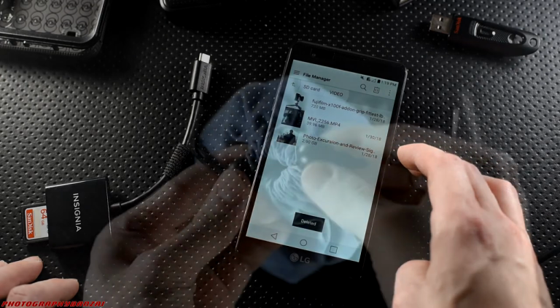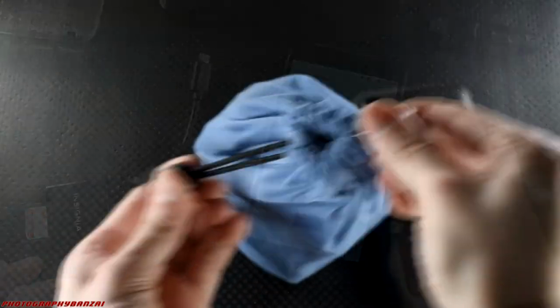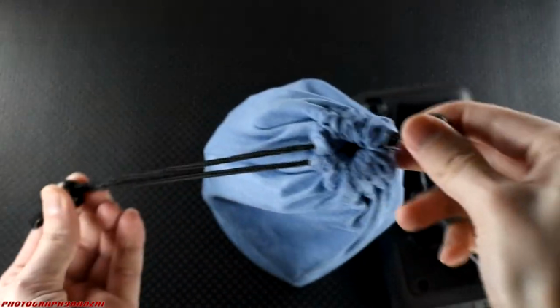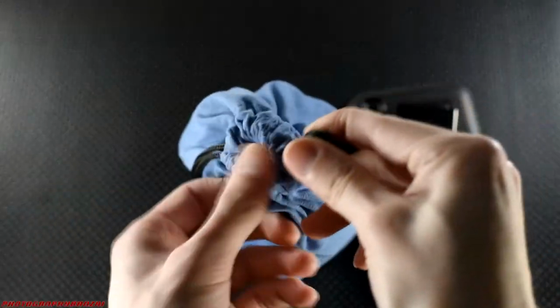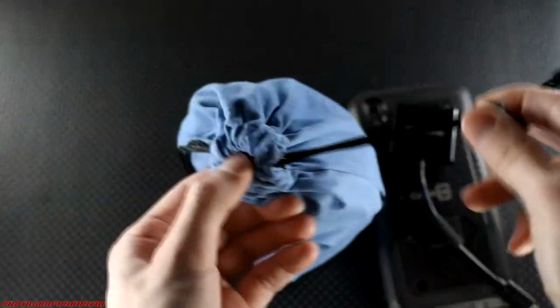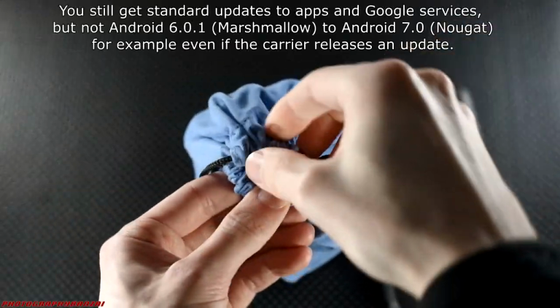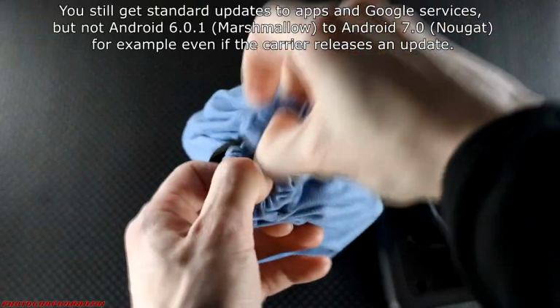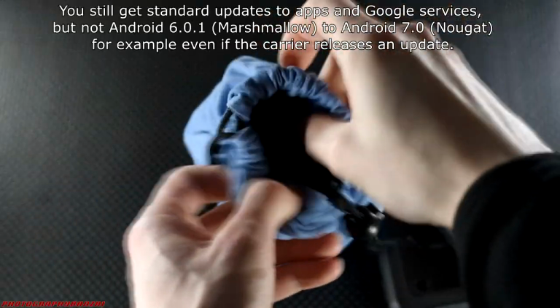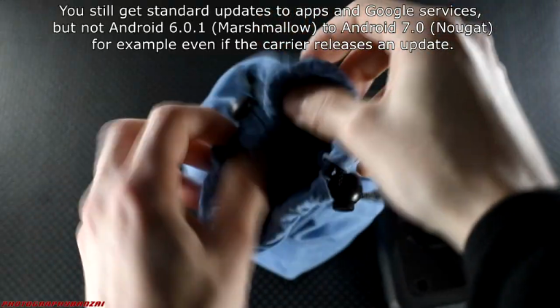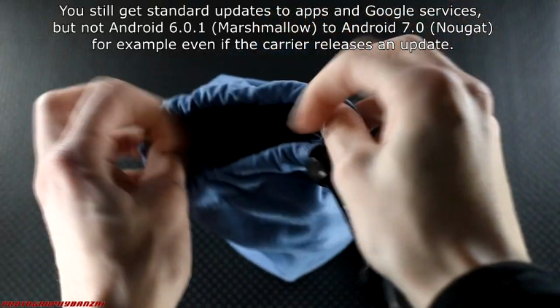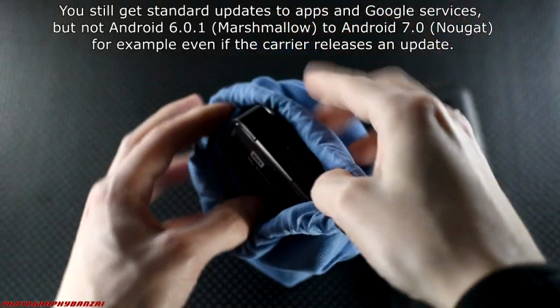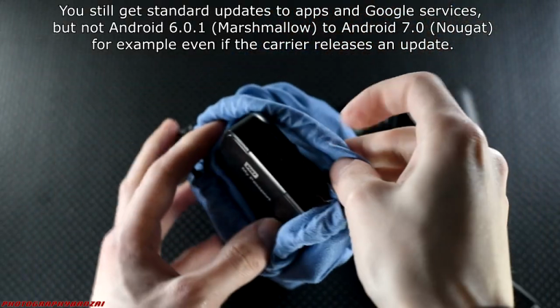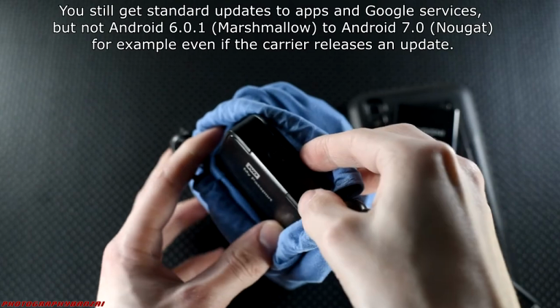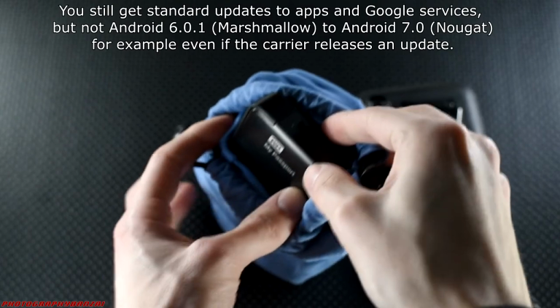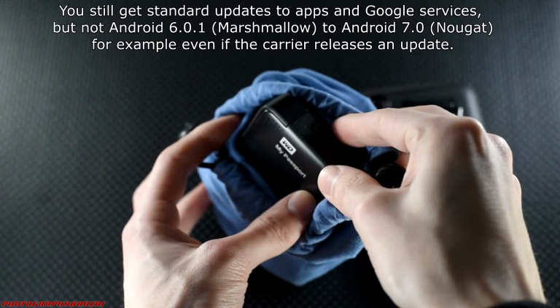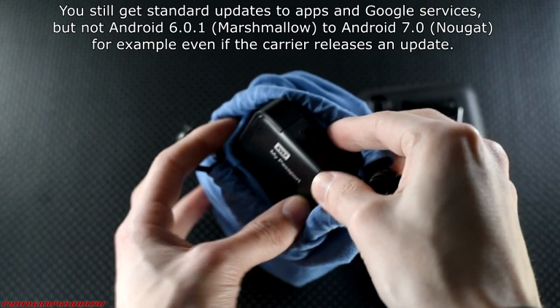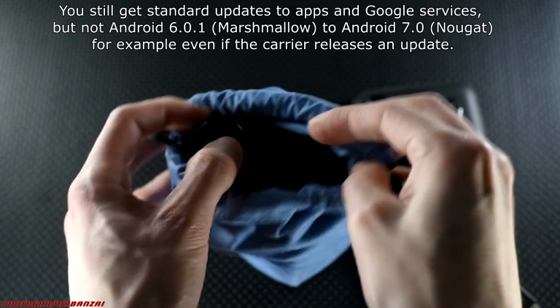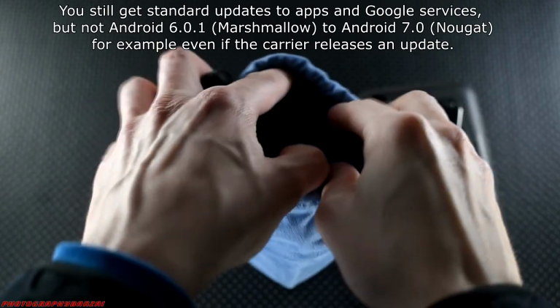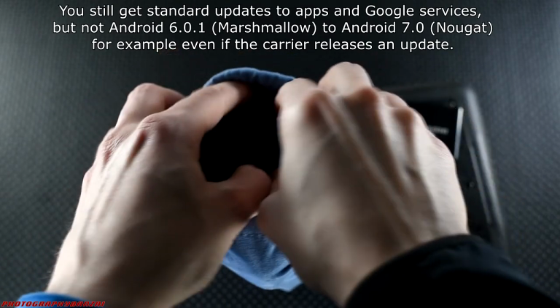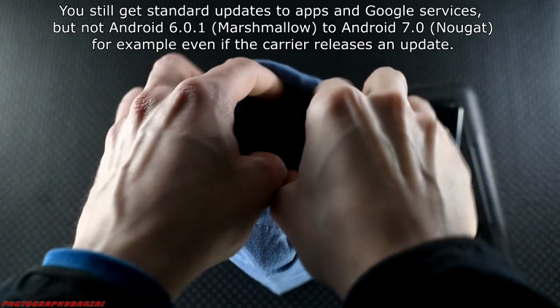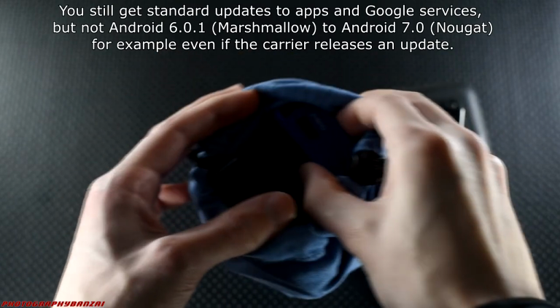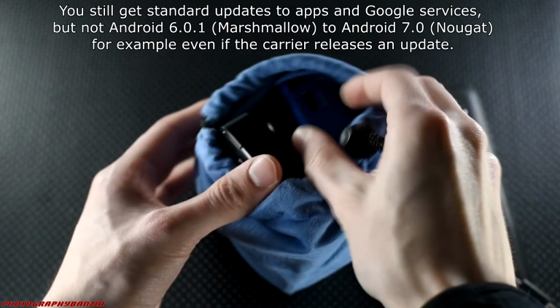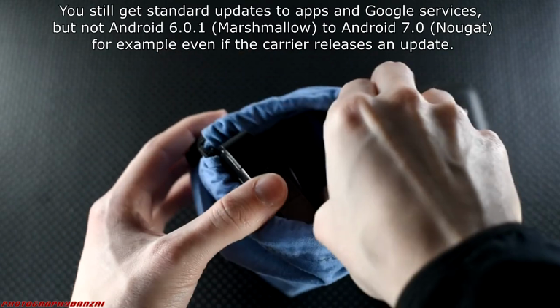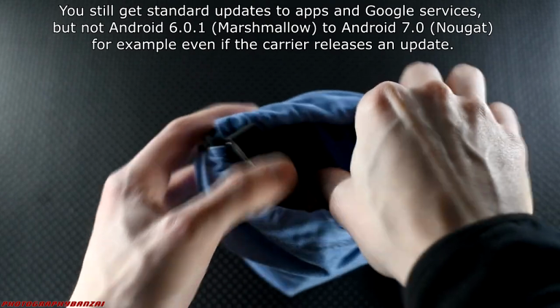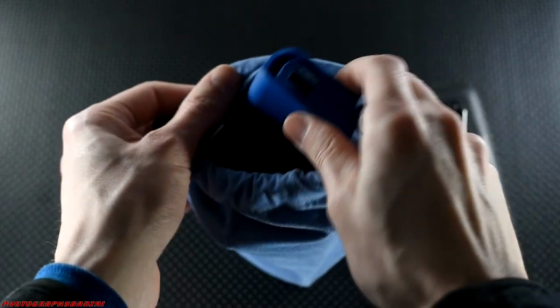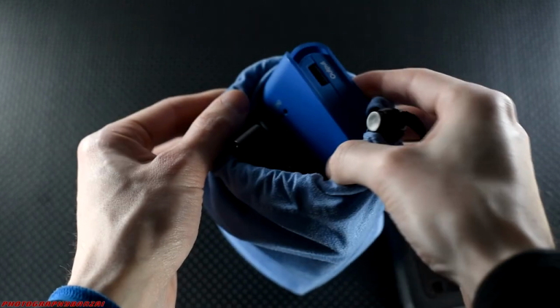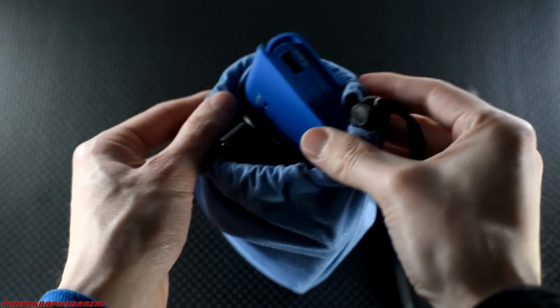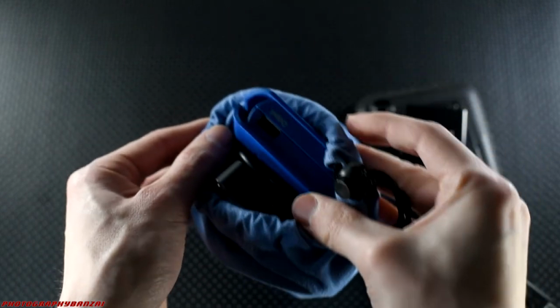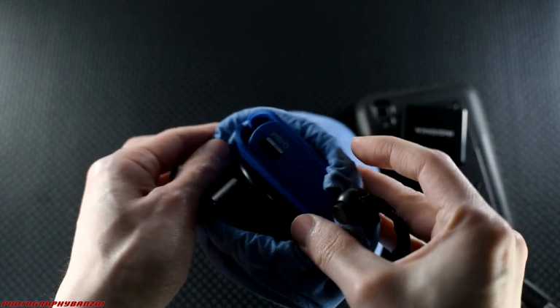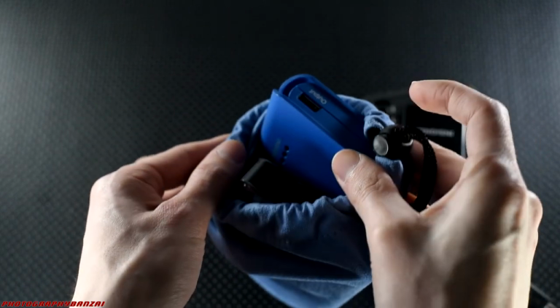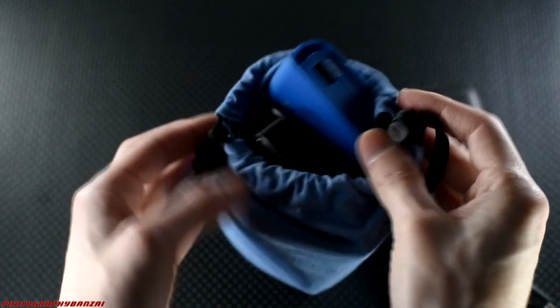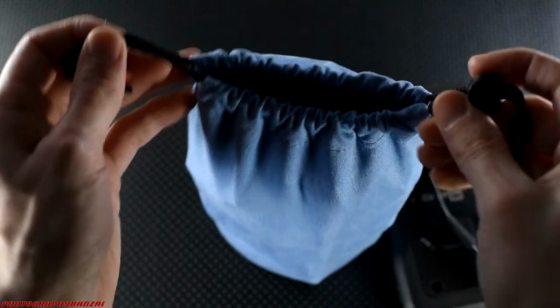A big negative here is that this specific phone is locked to a prepaid carrier, so I won't be able to get Android updates in the future if they do come out, because I don't use that carrier anymore. But besides that, really a nice little device — I think it's gonna work out well.